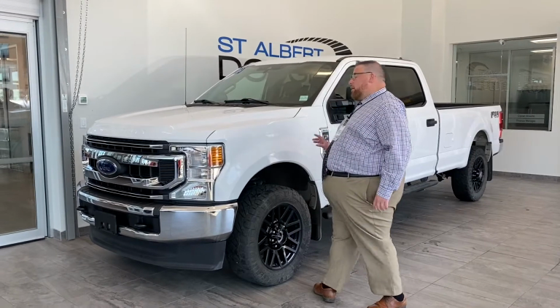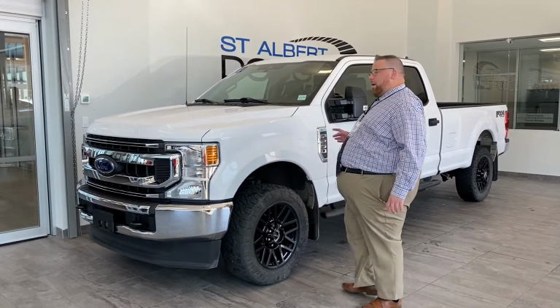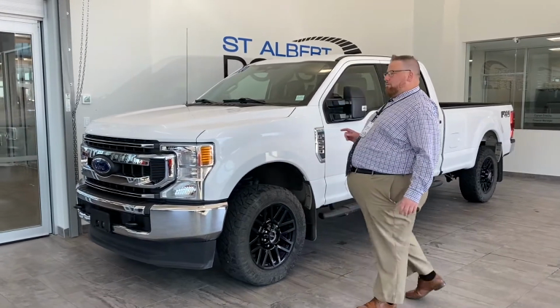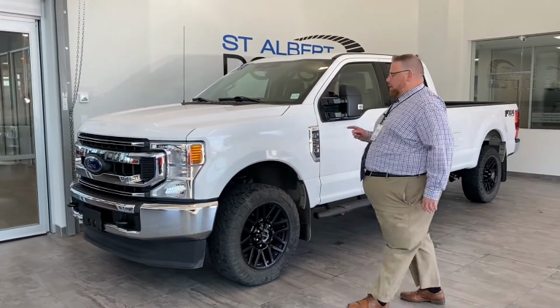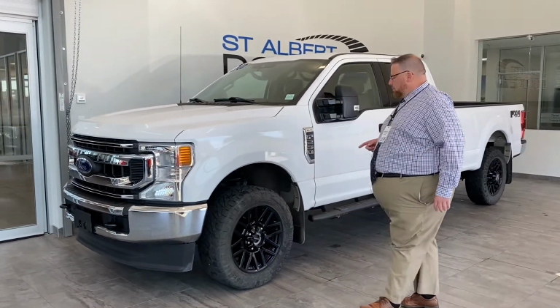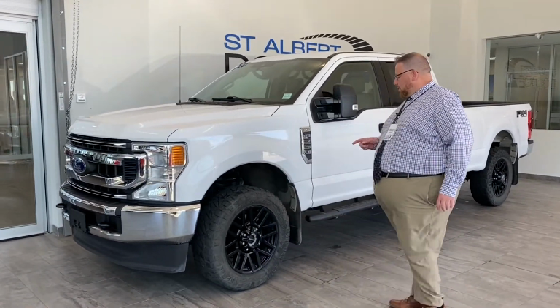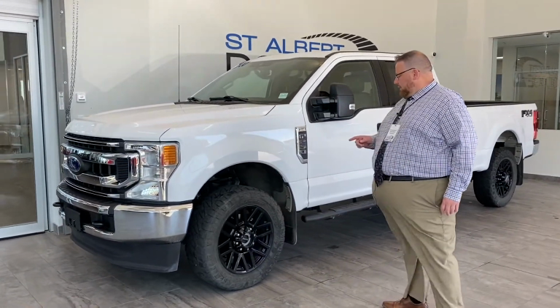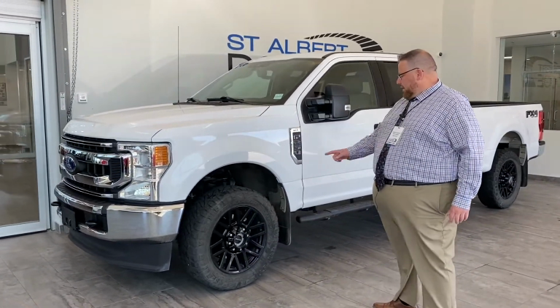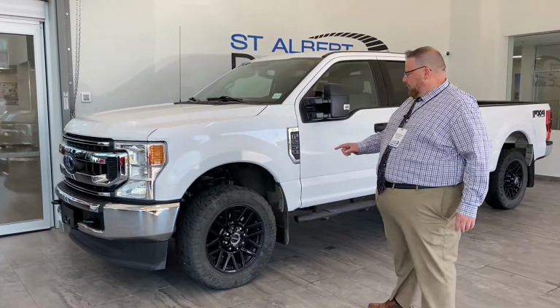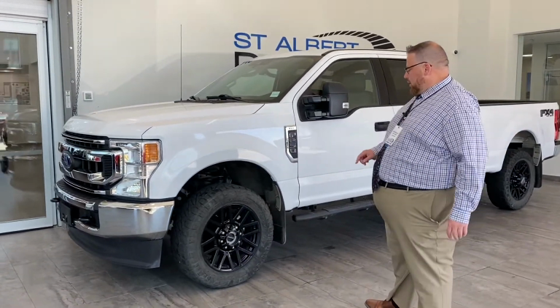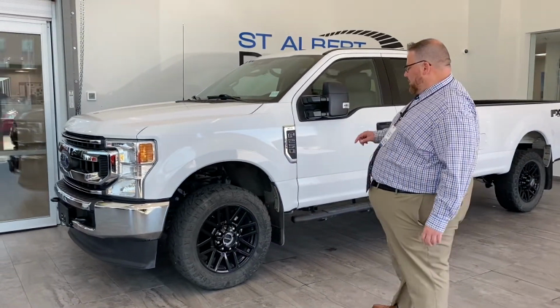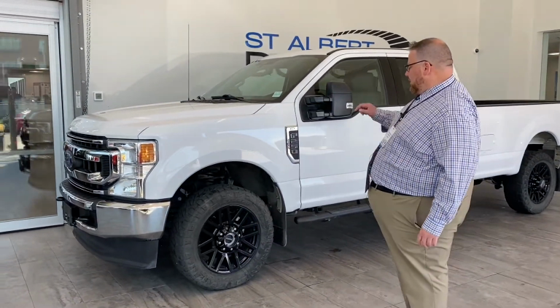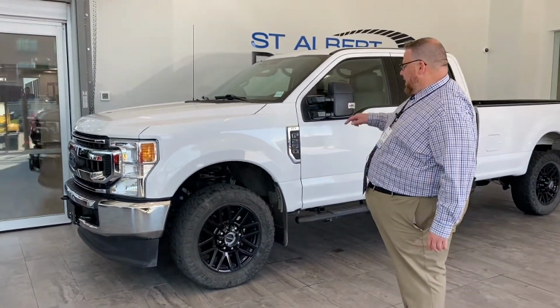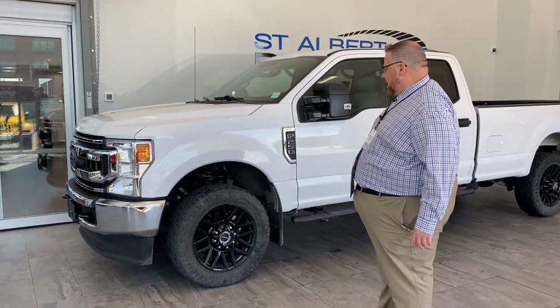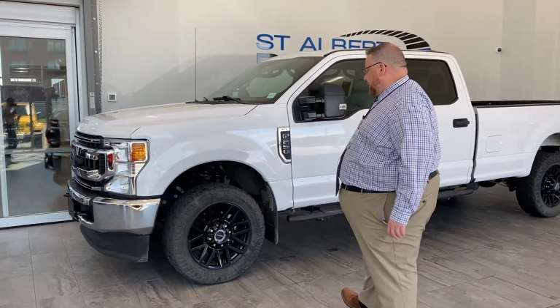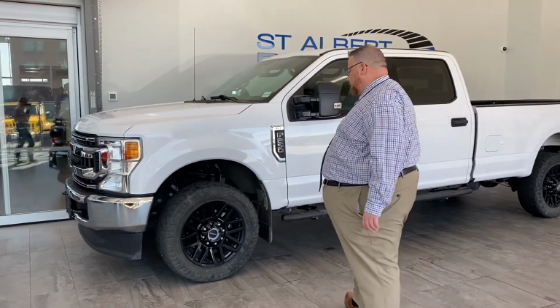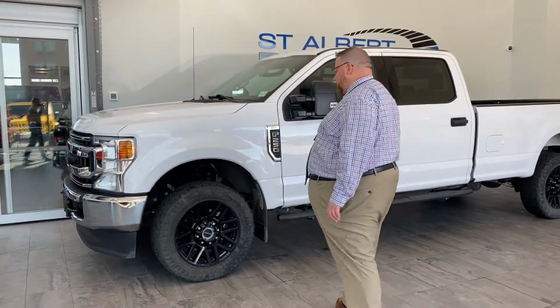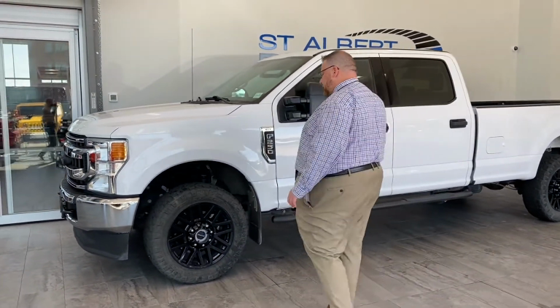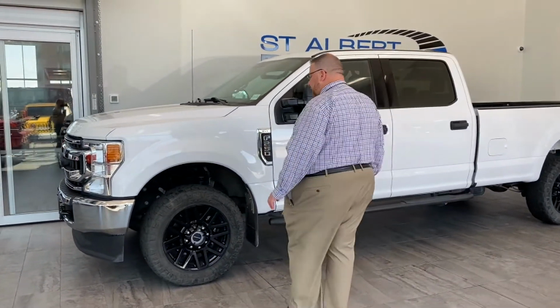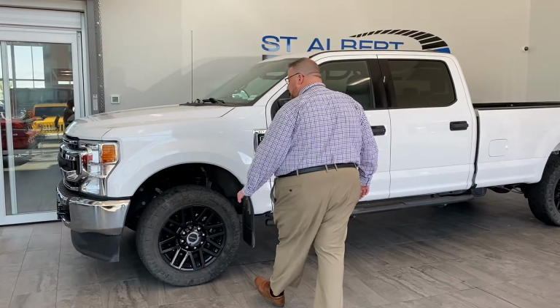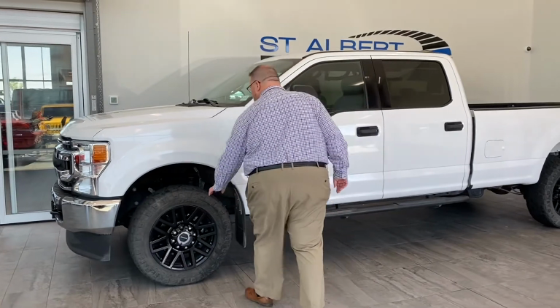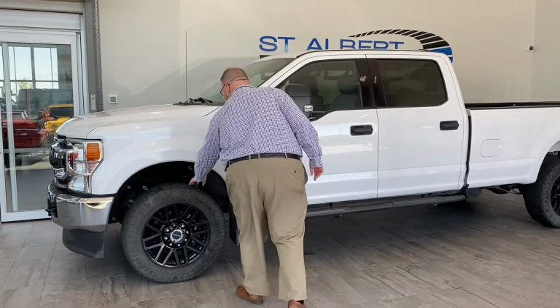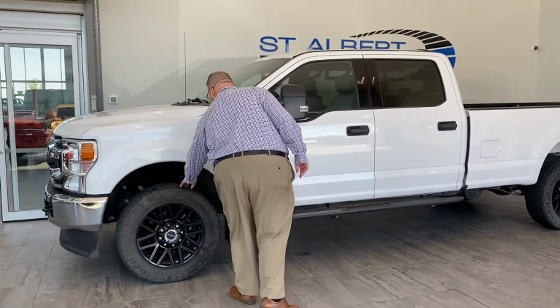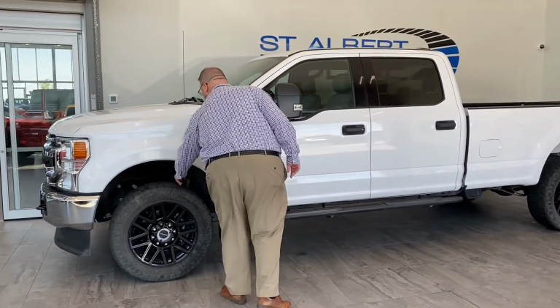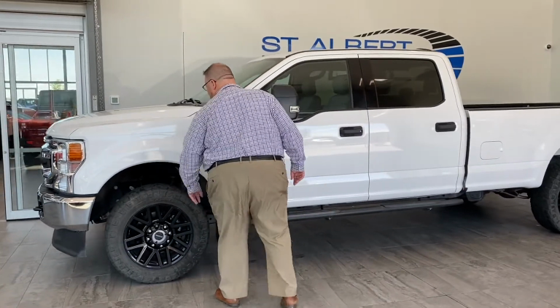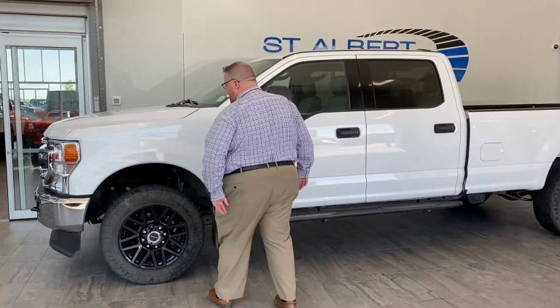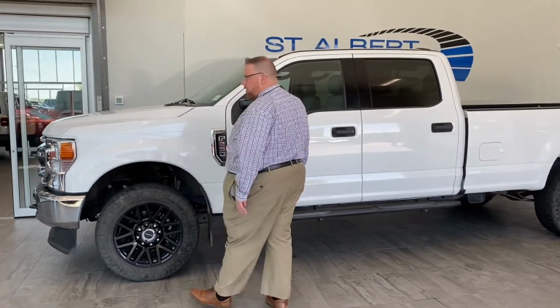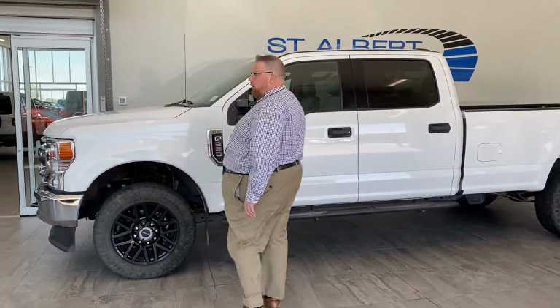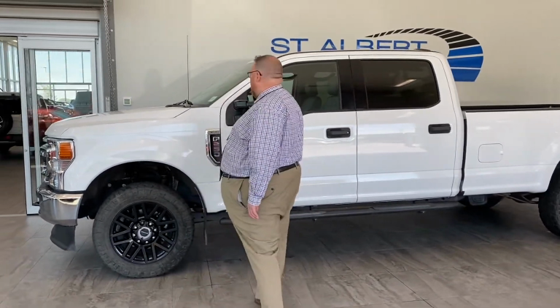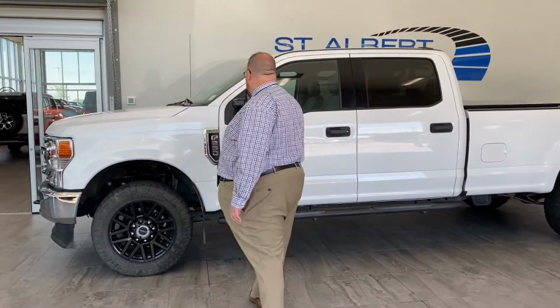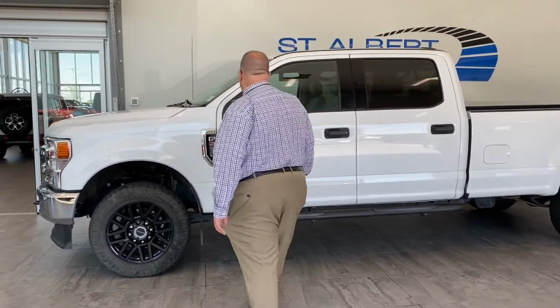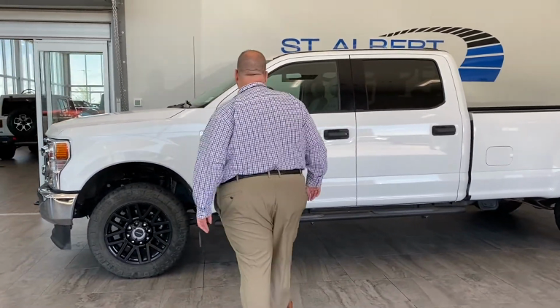He did put a strip of paint protection film across the front. Right from brand new he put on these aftermarket rims and the Nitto Edge Grapplers — a nice all-weather tire with lots of life left on them.